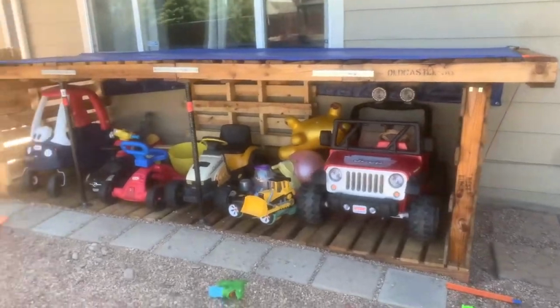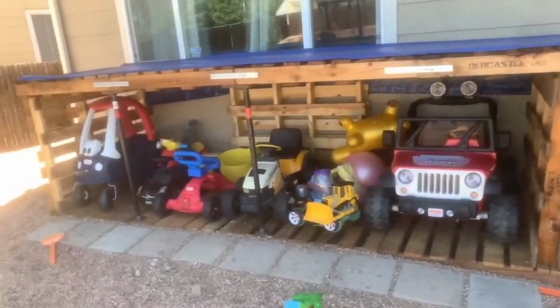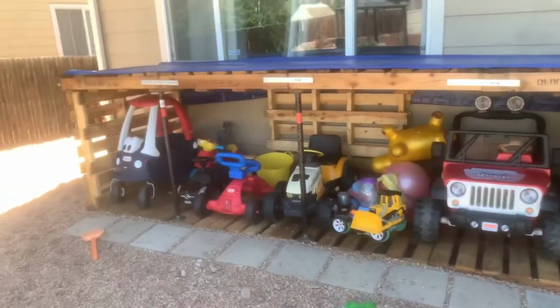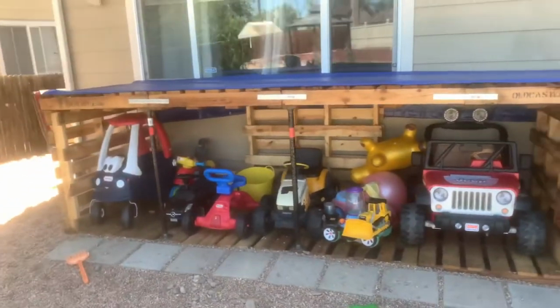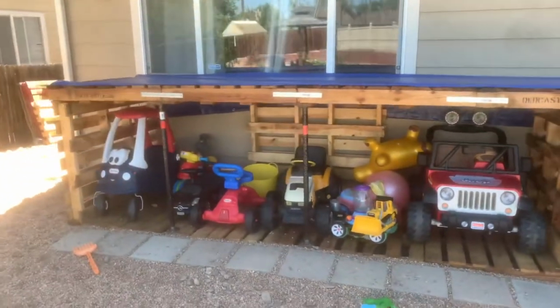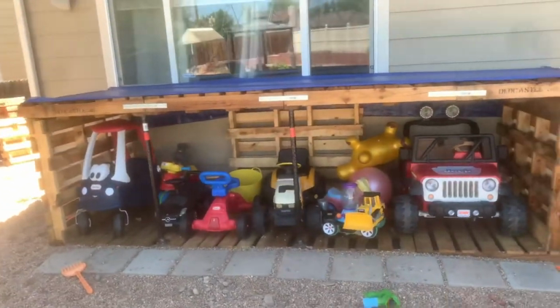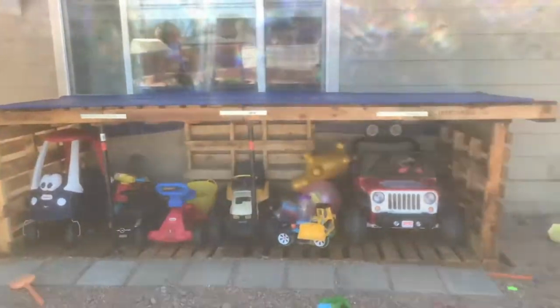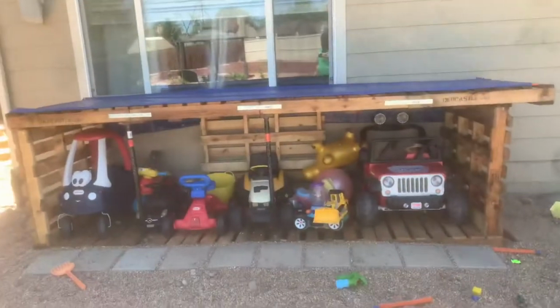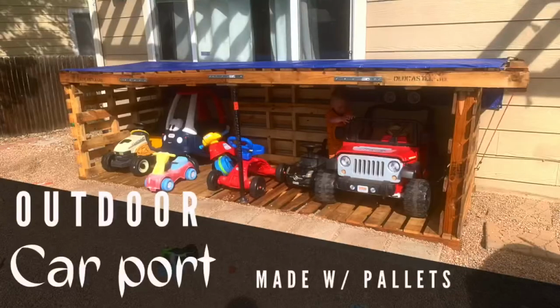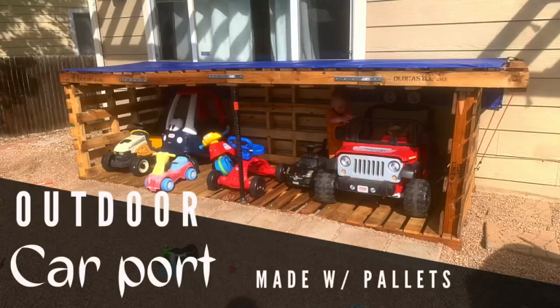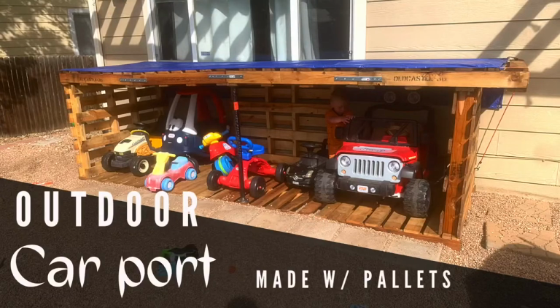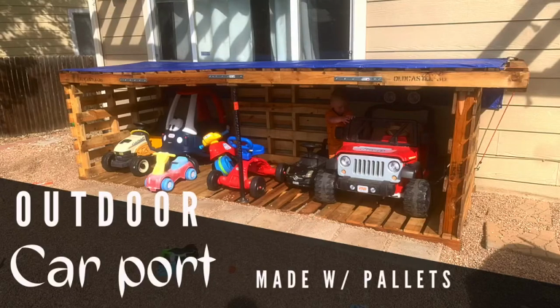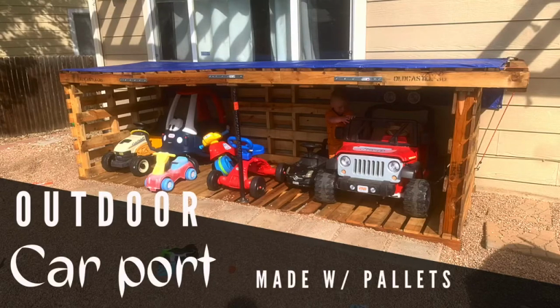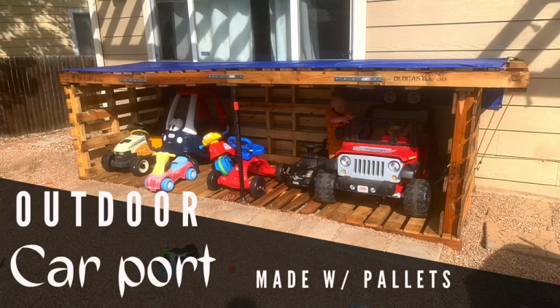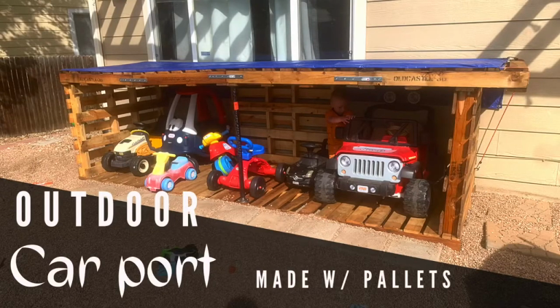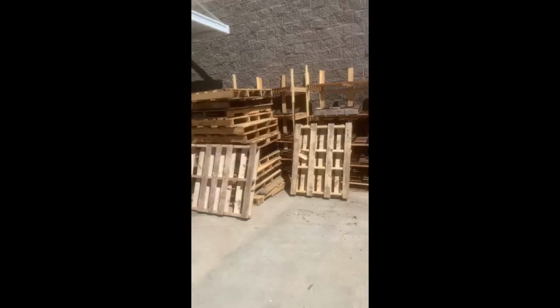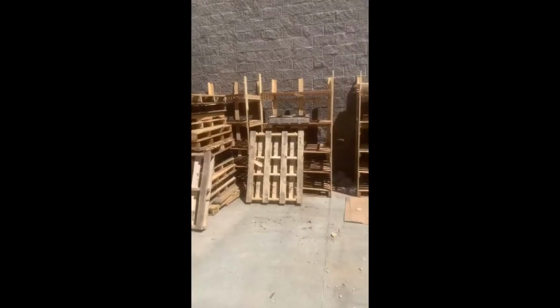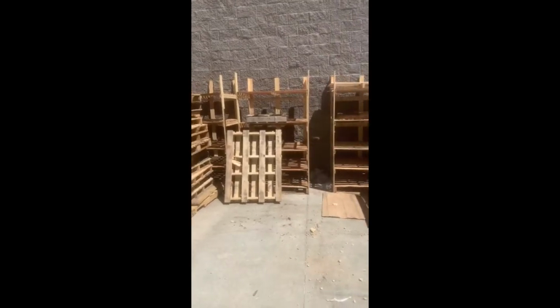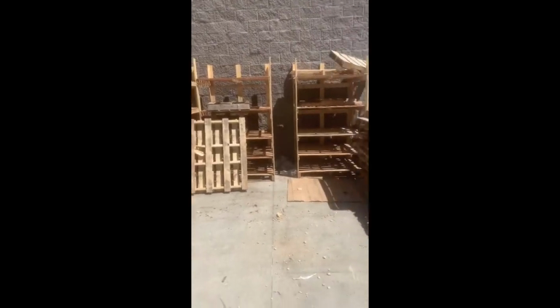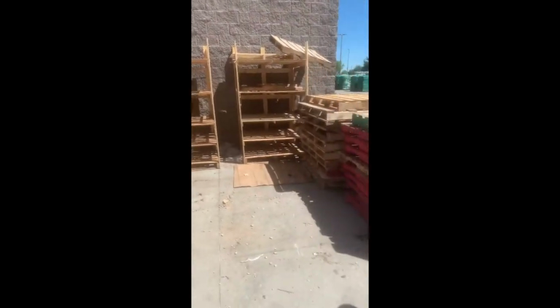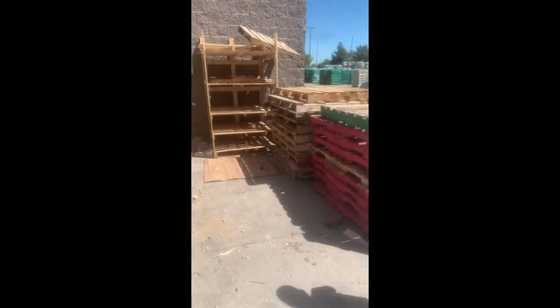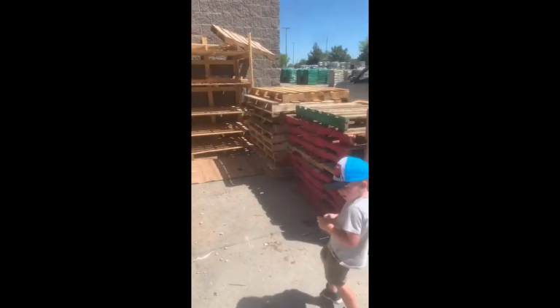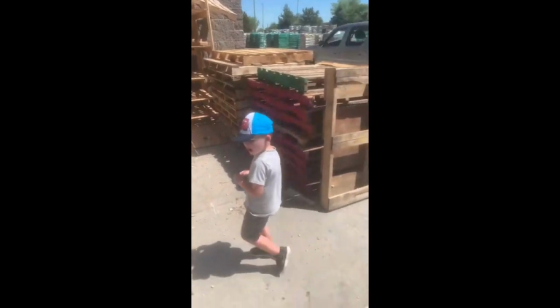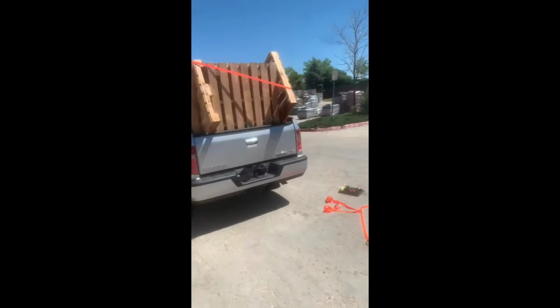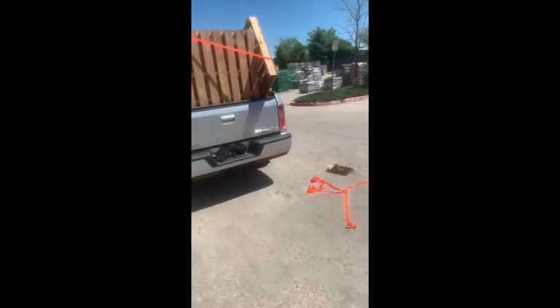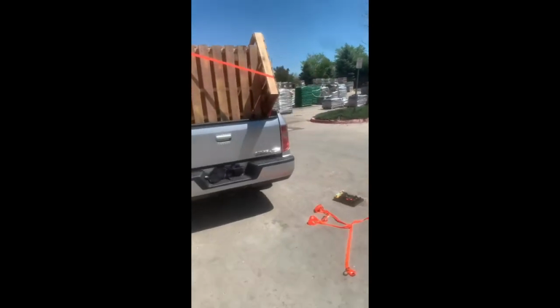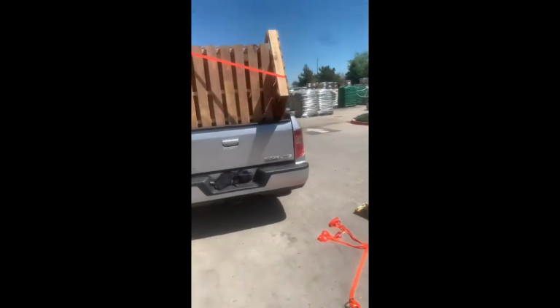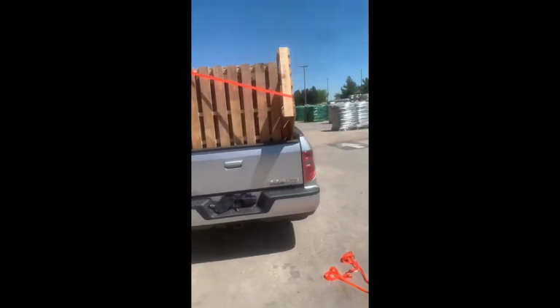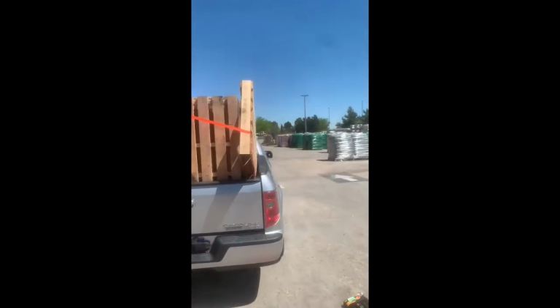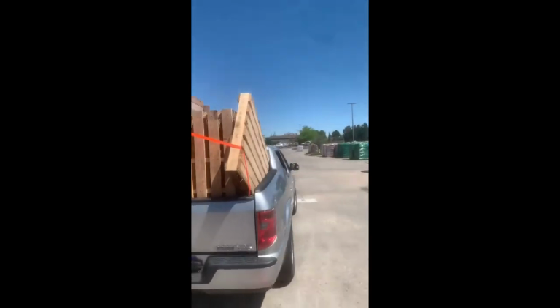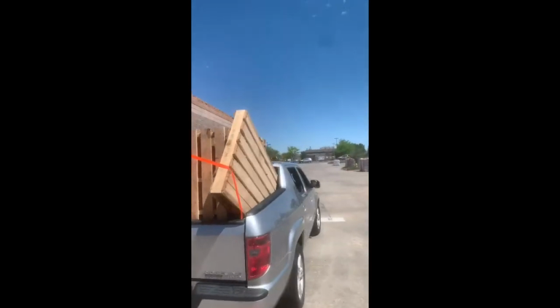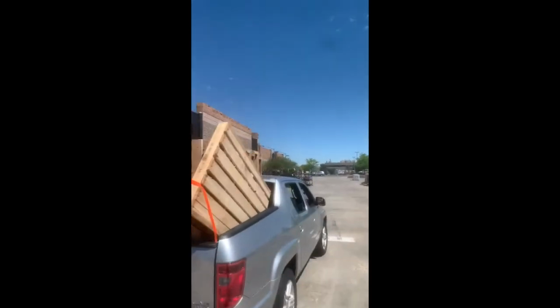Today we're building a carport for the kids so we can protect all their toys from the weather. First we had to get all our pallets. If you didn't know, you can get free pallets from Lowe's and Home Depot out back.